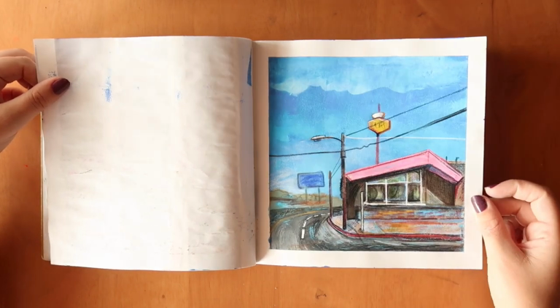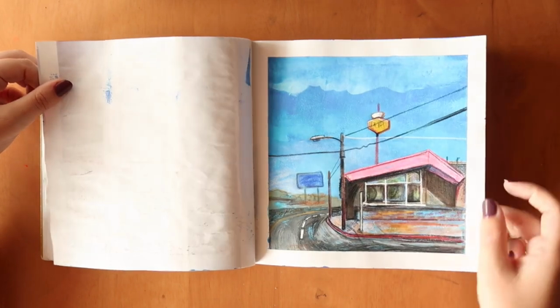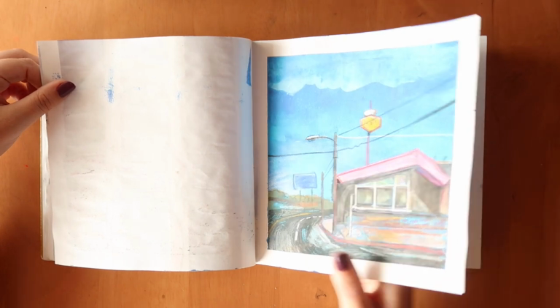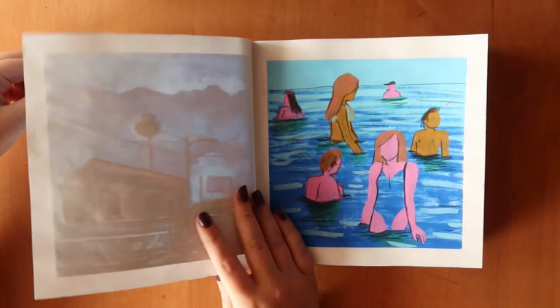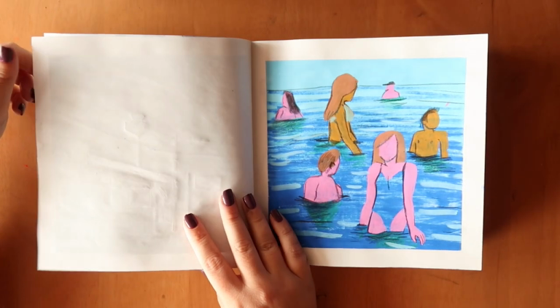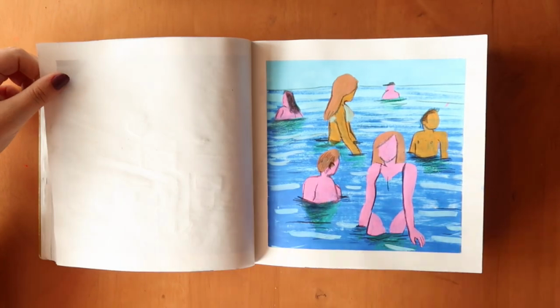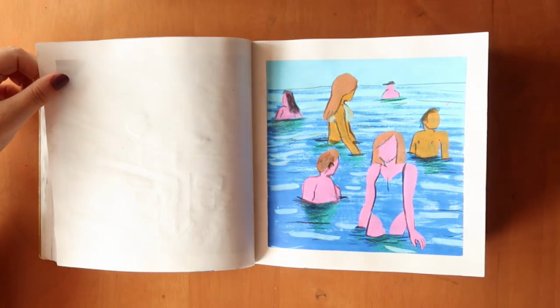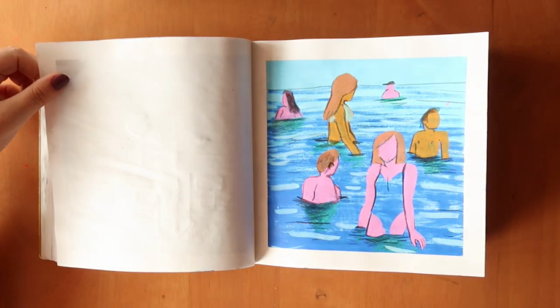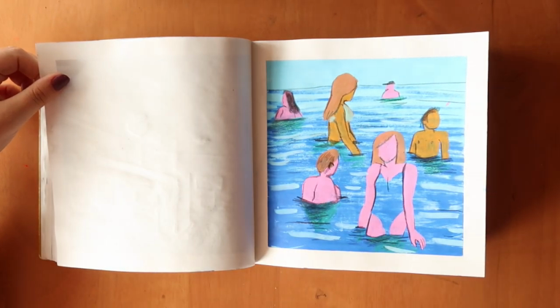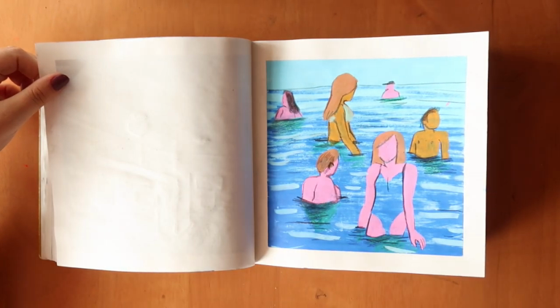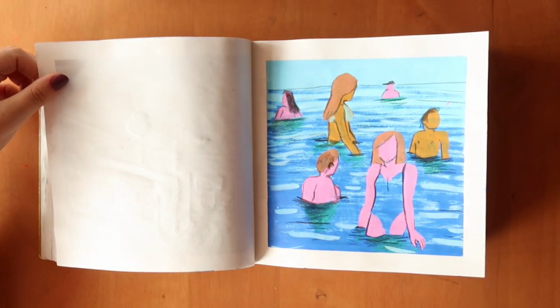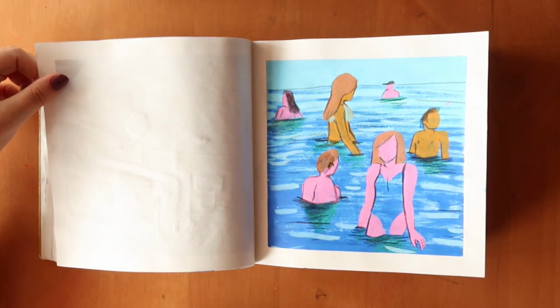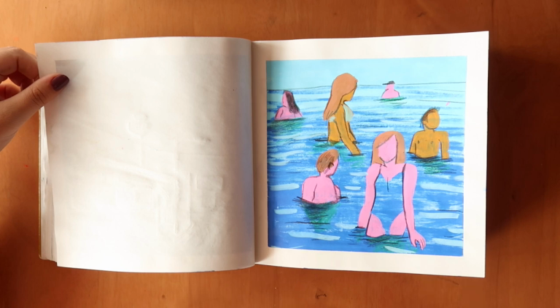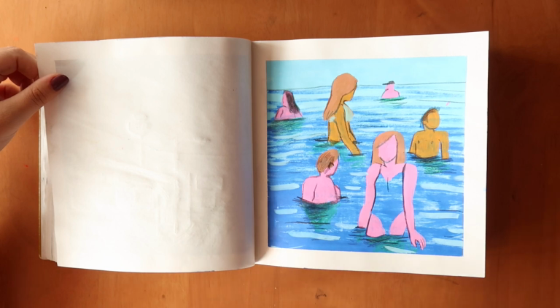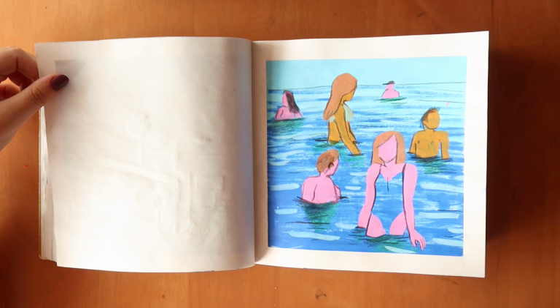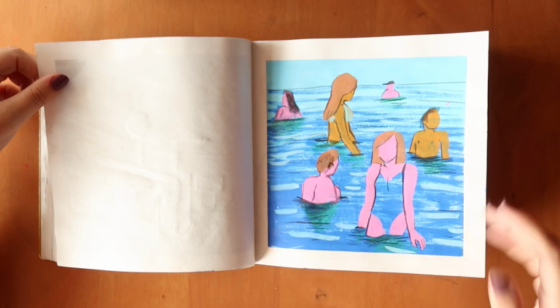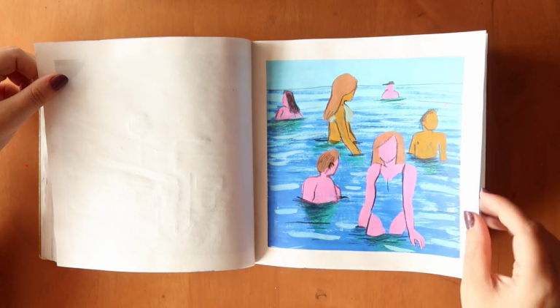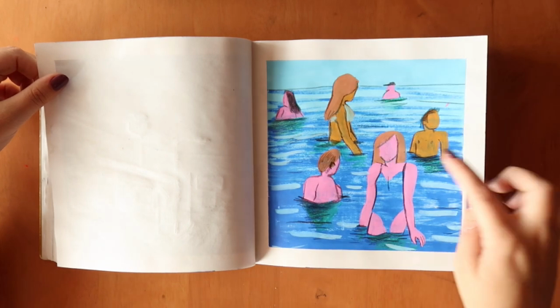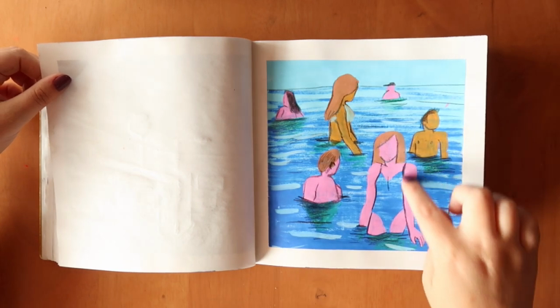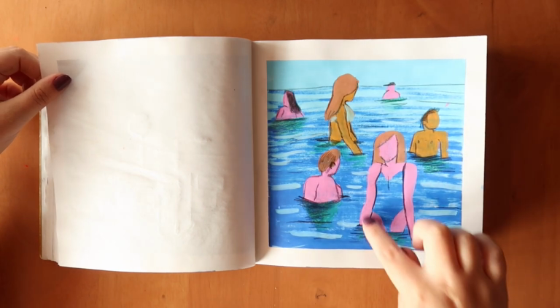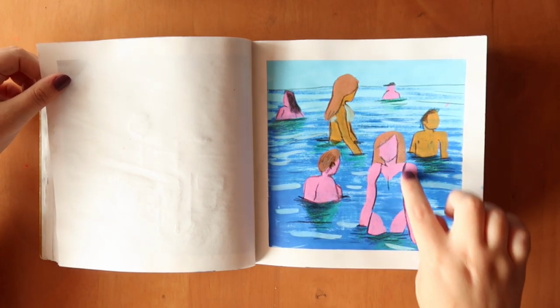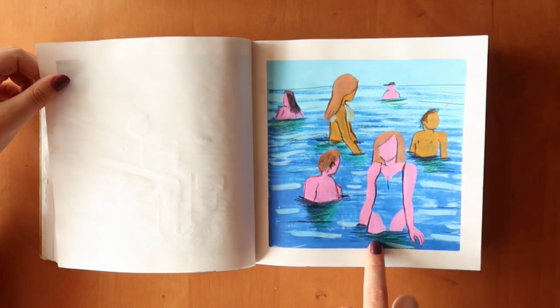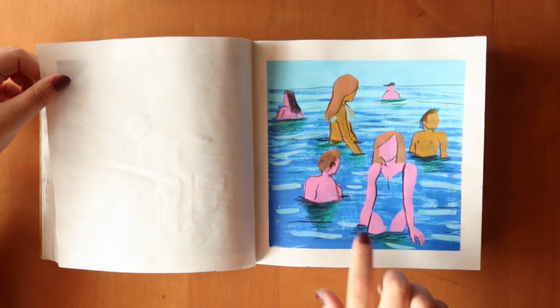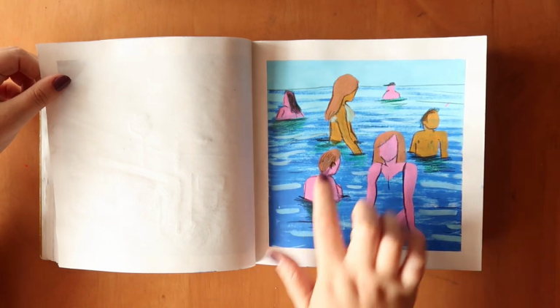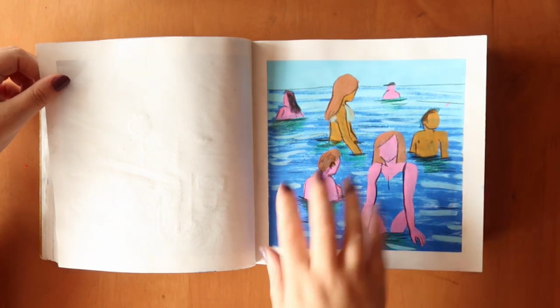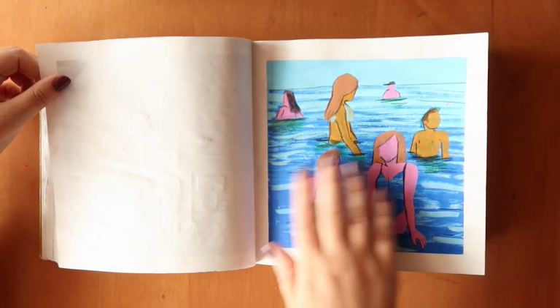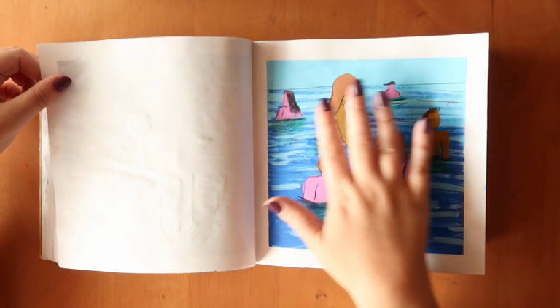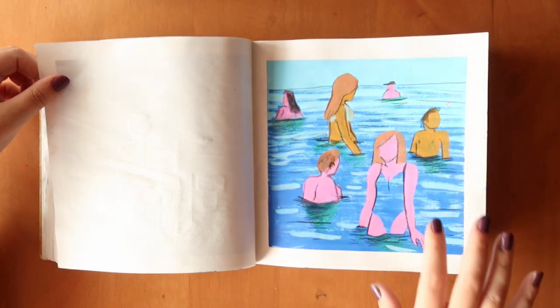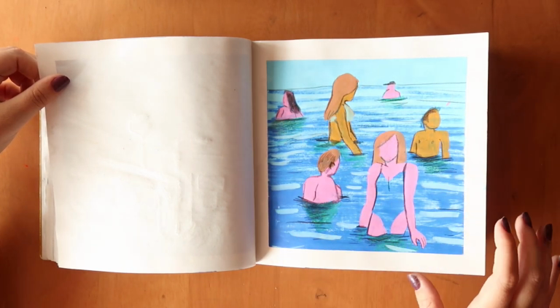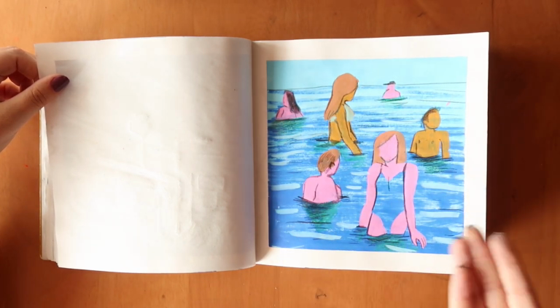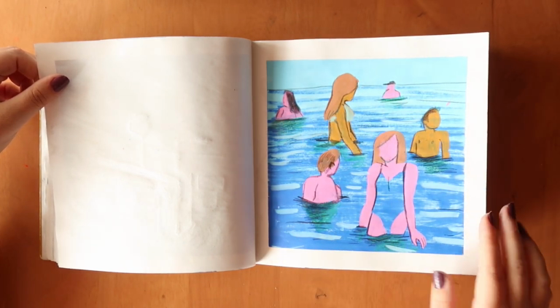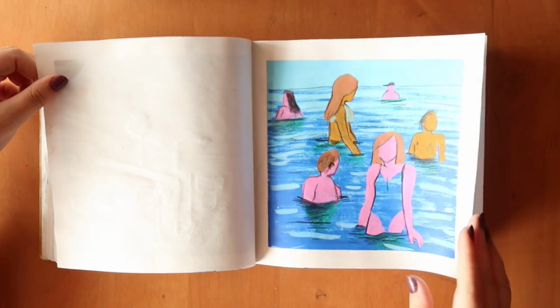I really like the kind of rendering on the window and this pinkness. Here I'm using more poster paints and experimental design. I drew this woman and really like how she turned out, so I wanted to draw more of a beach scene, and I think this is really cool as well.